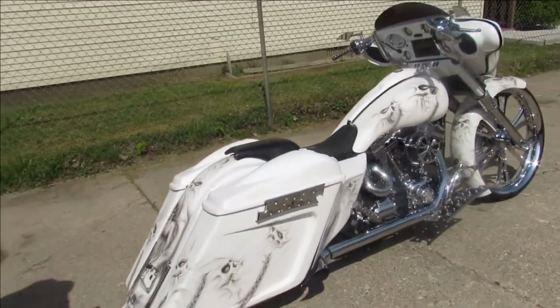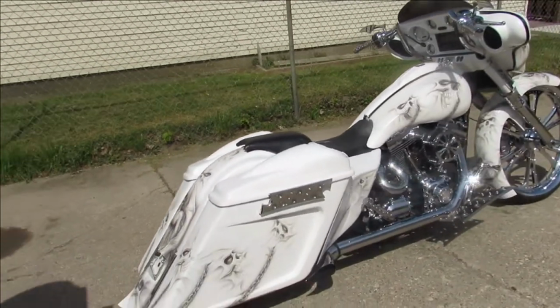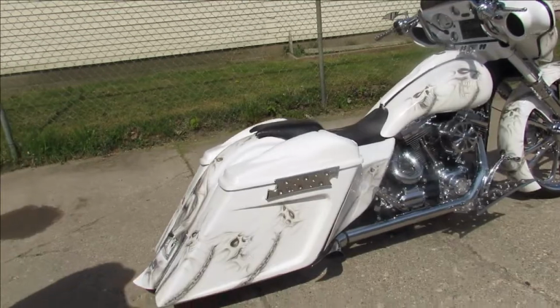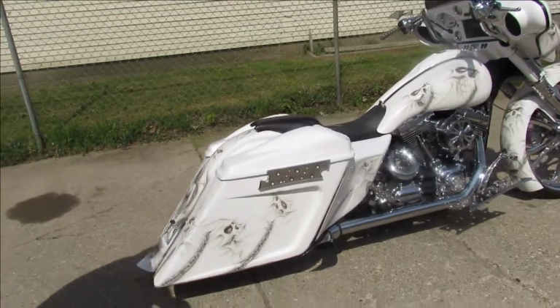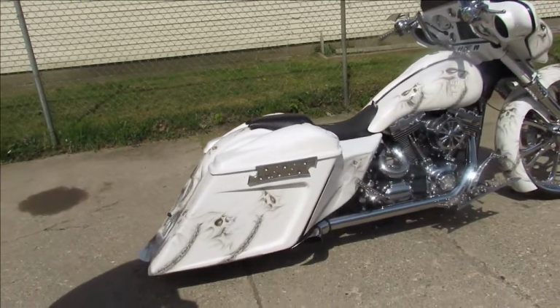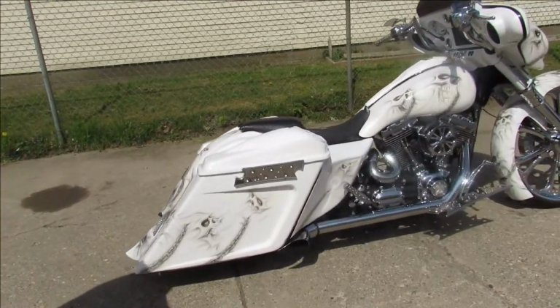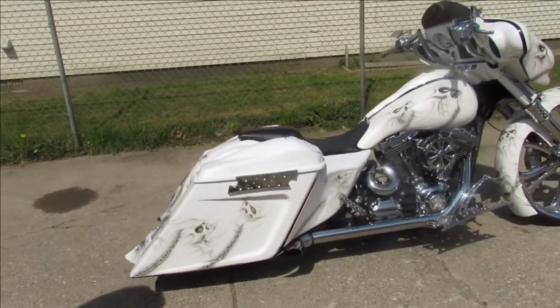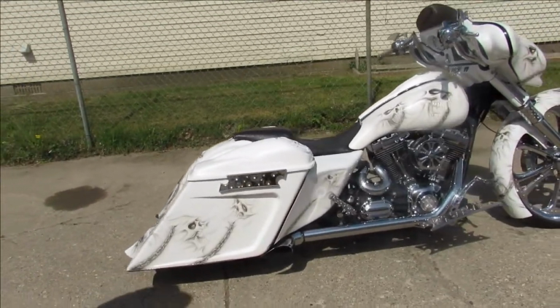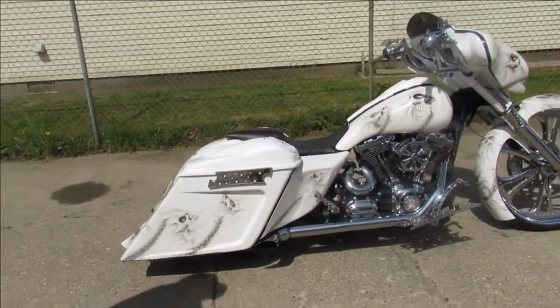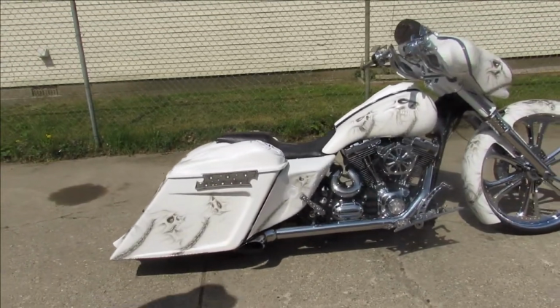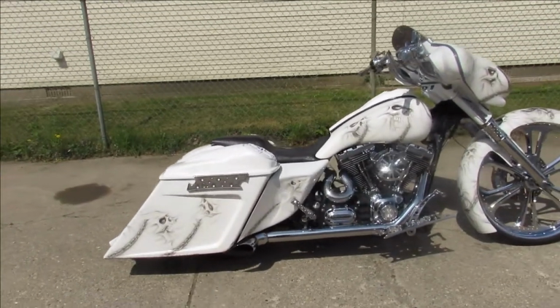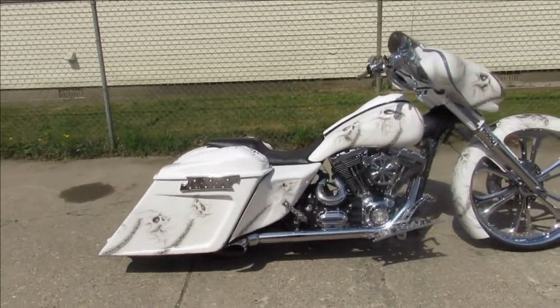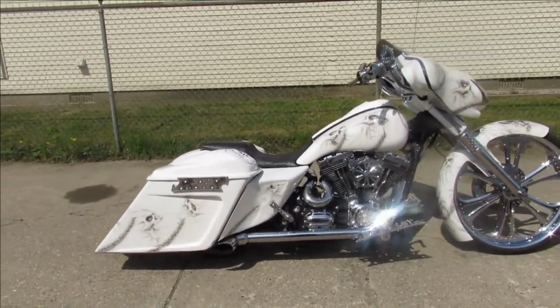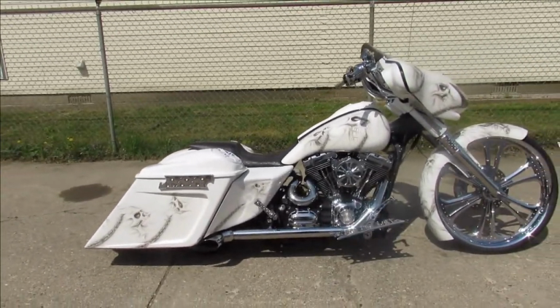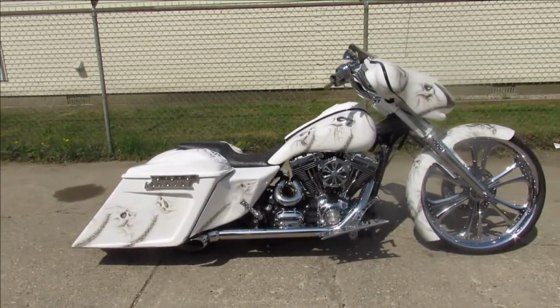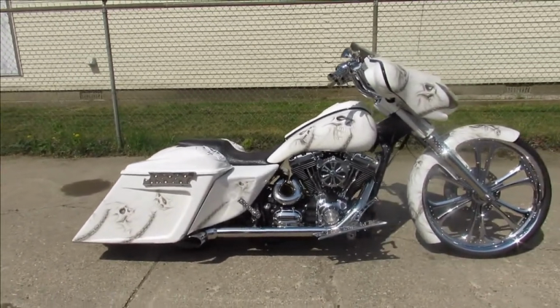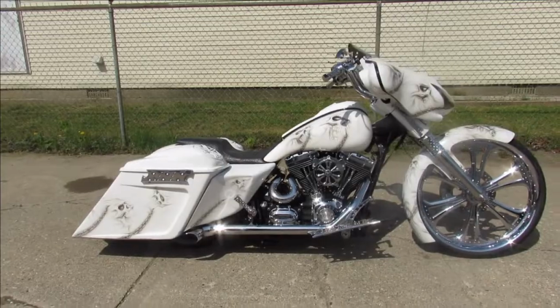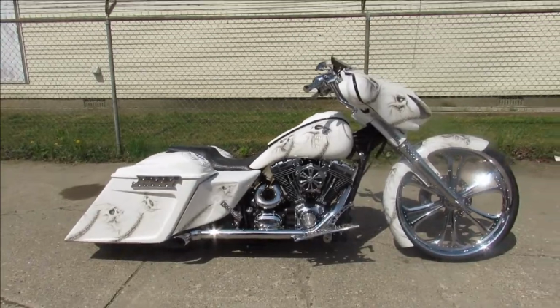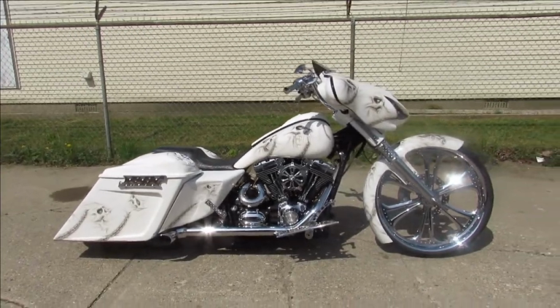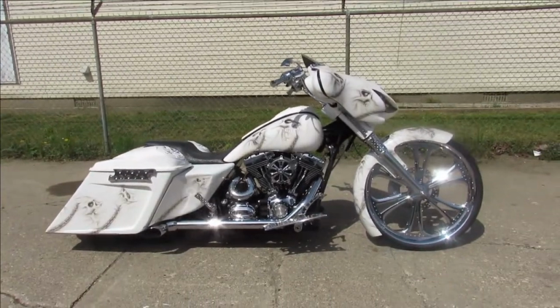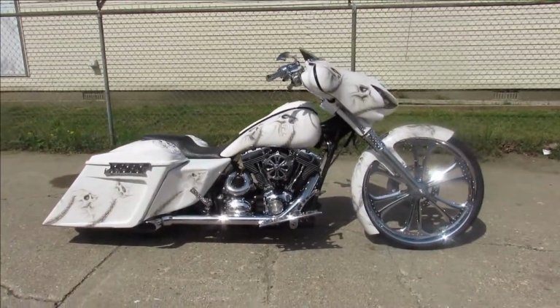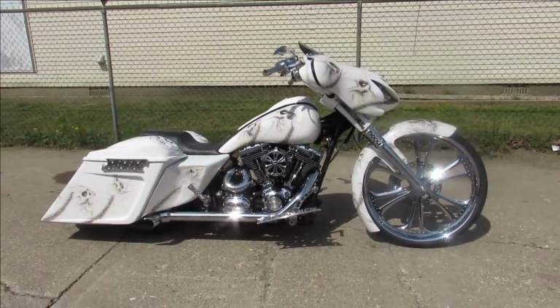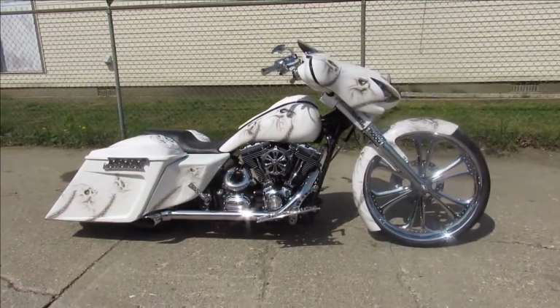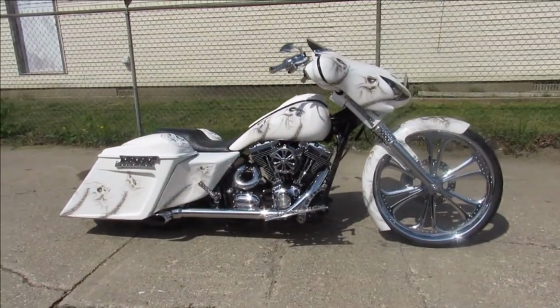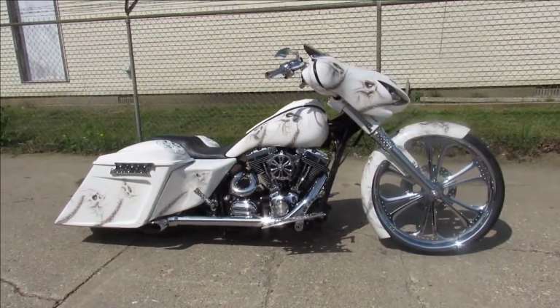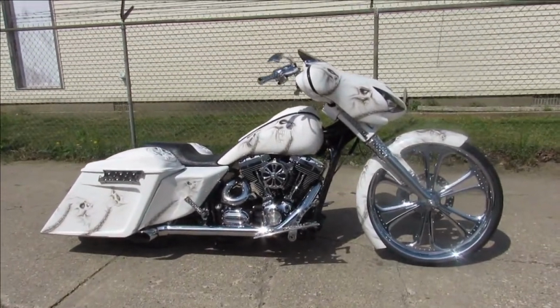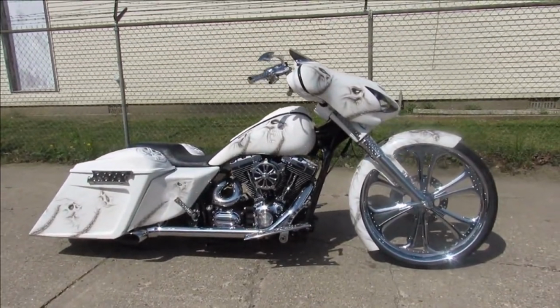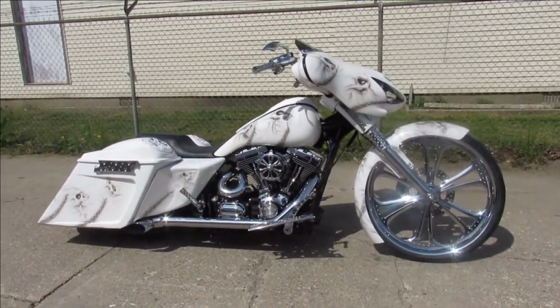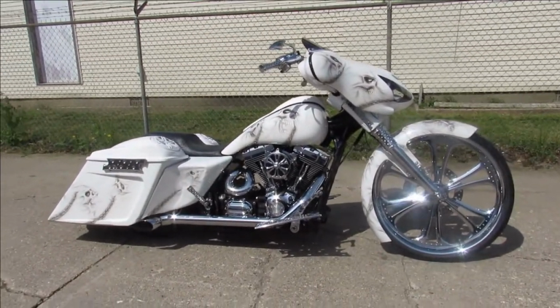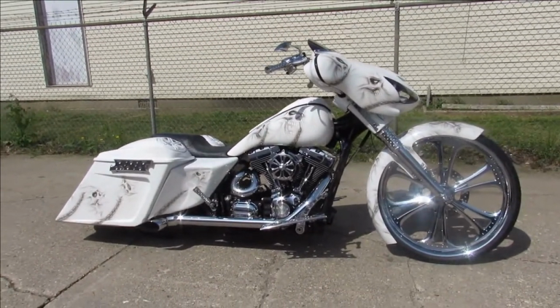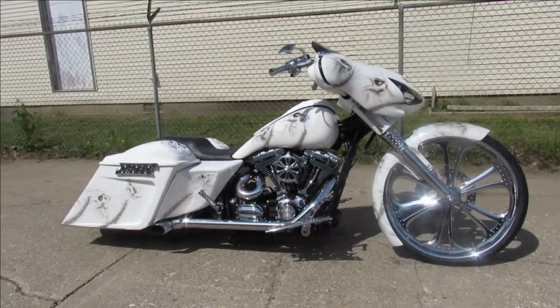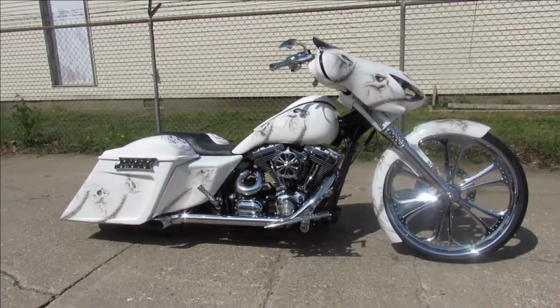This is a $50,000 plus build and it's done right. You guys can own it for only $17,999 — give us a call, we'll get it done at 810-648-9500.